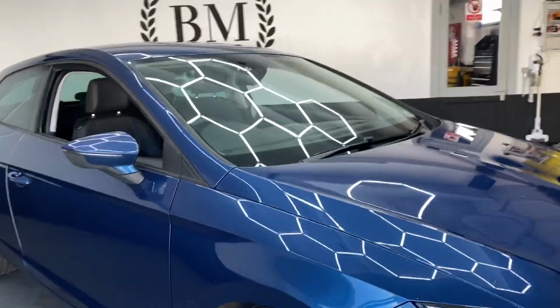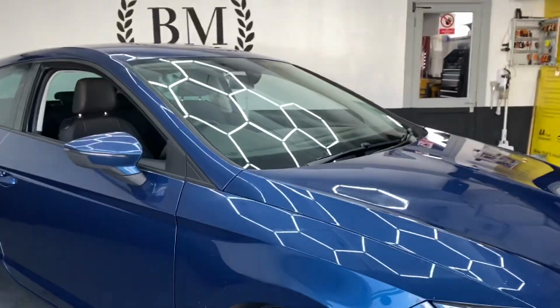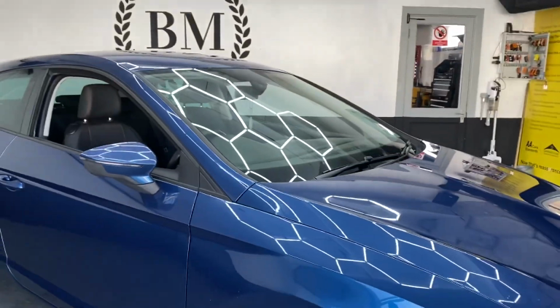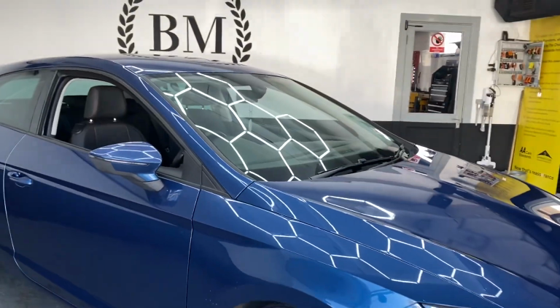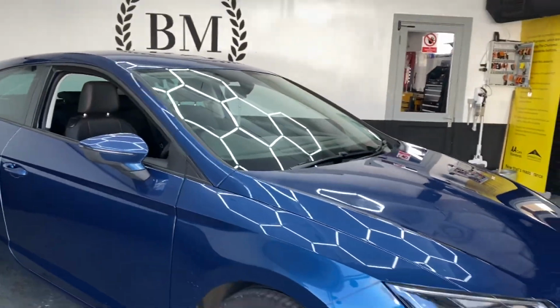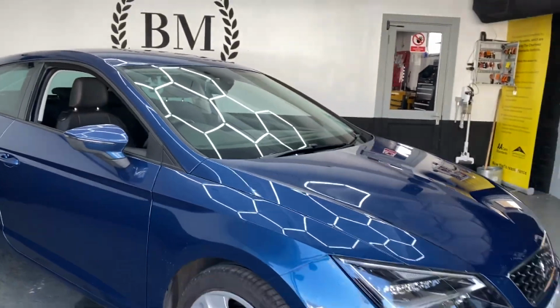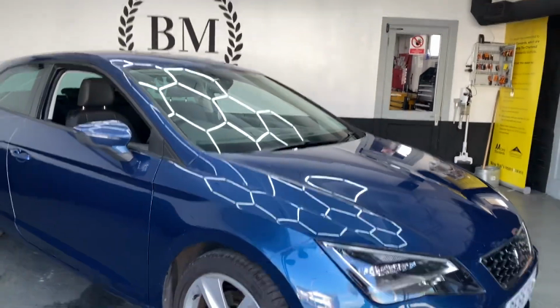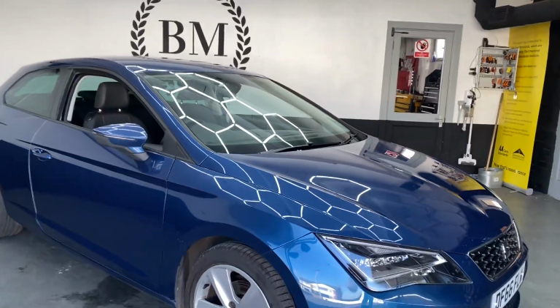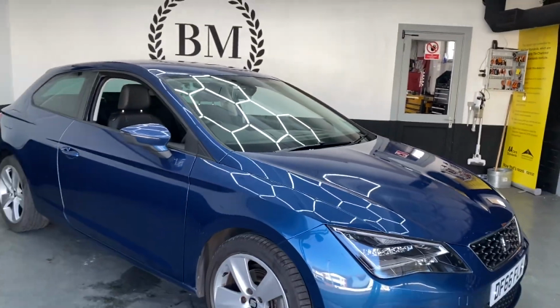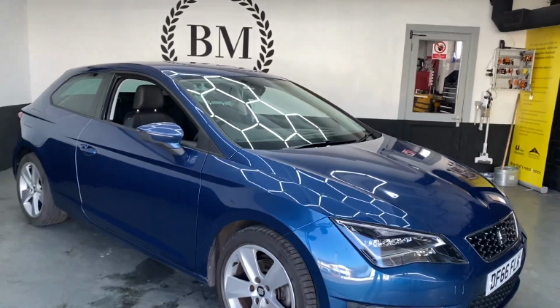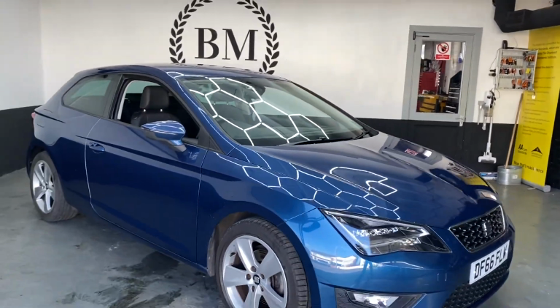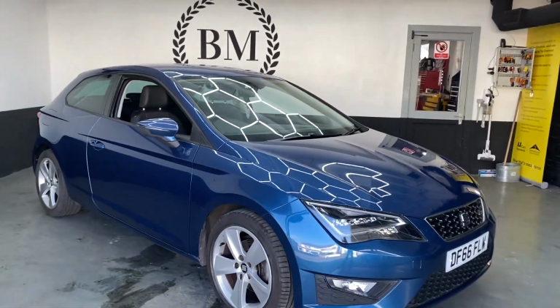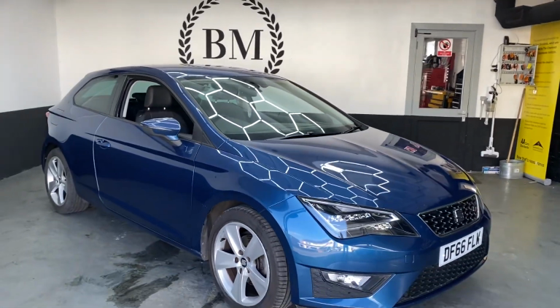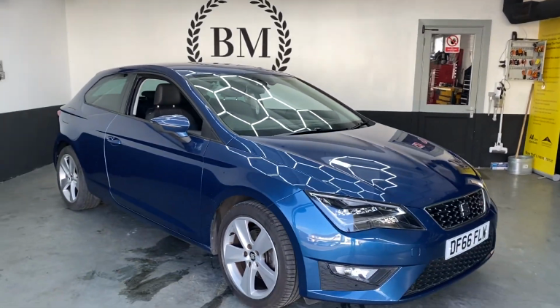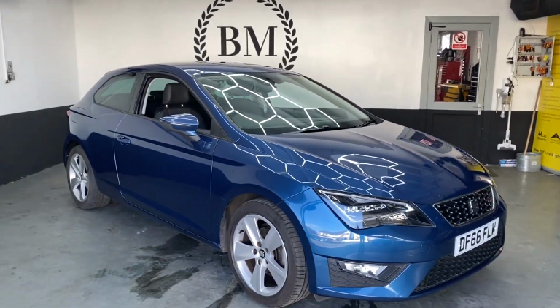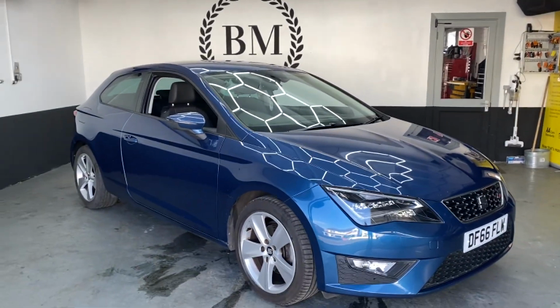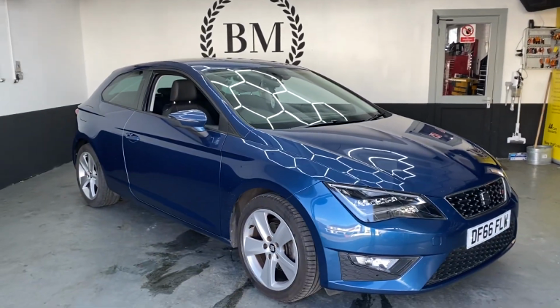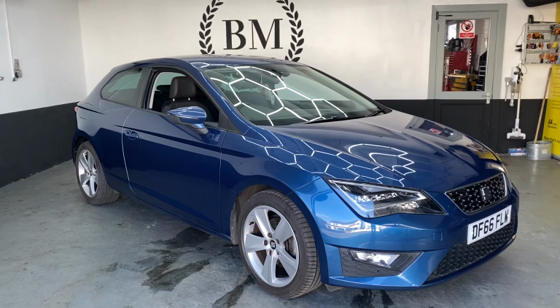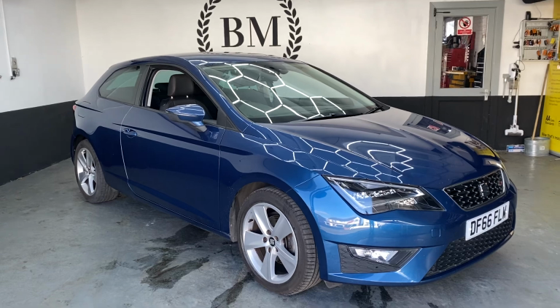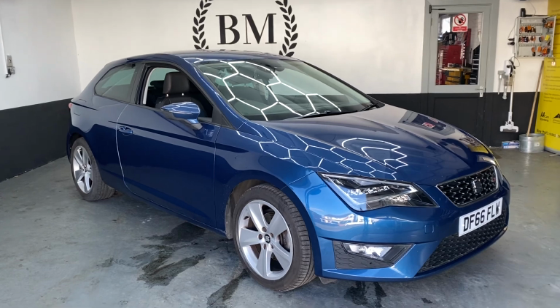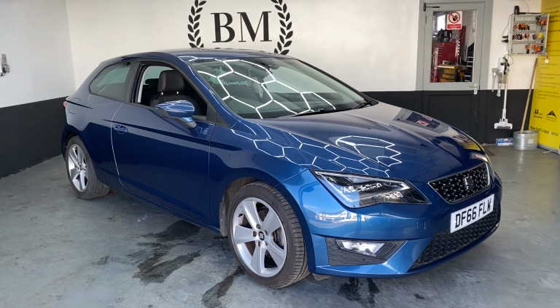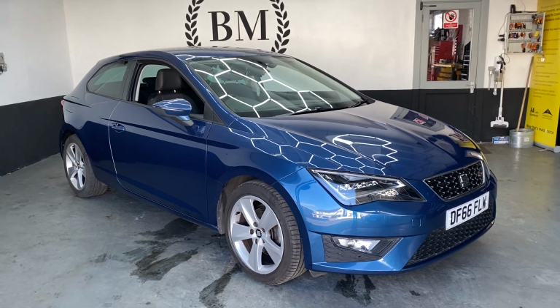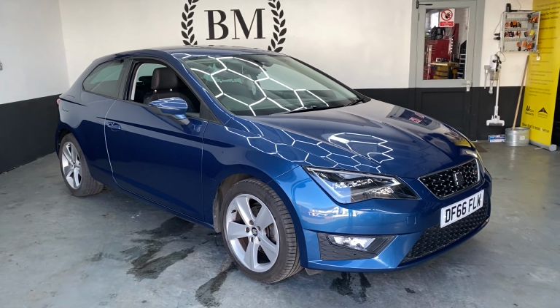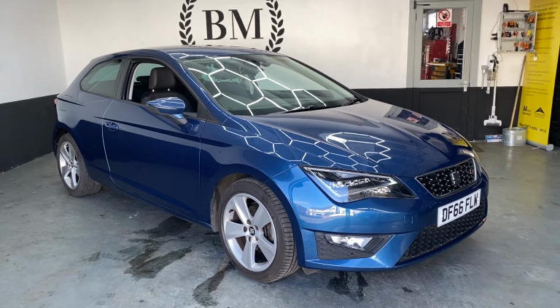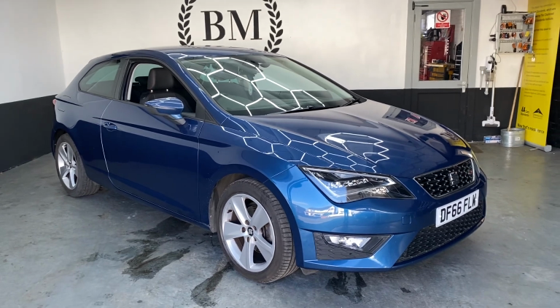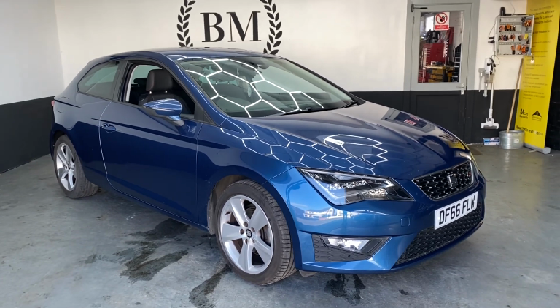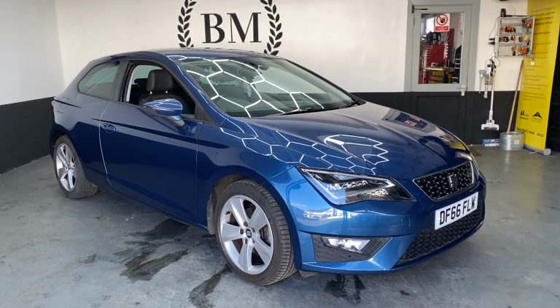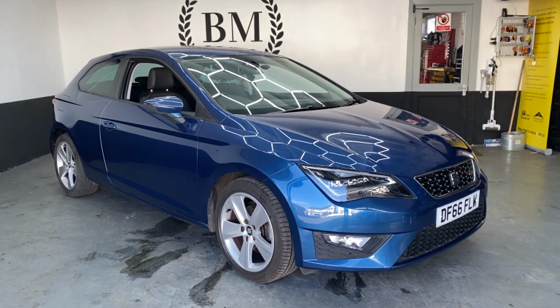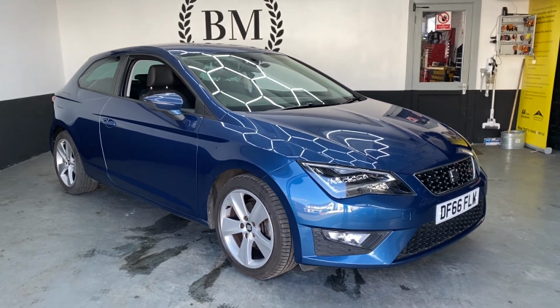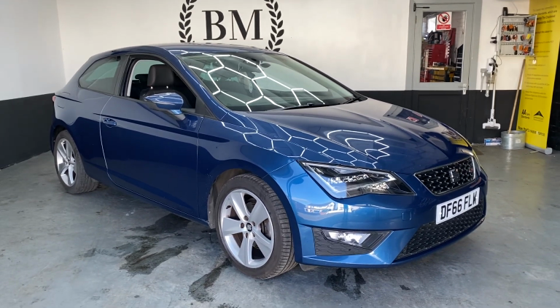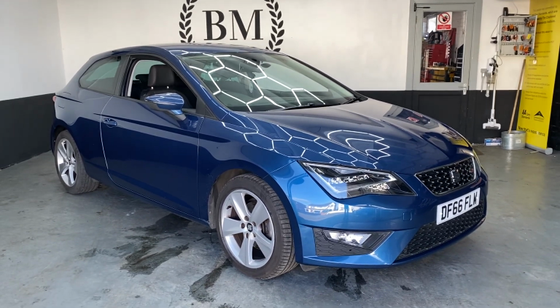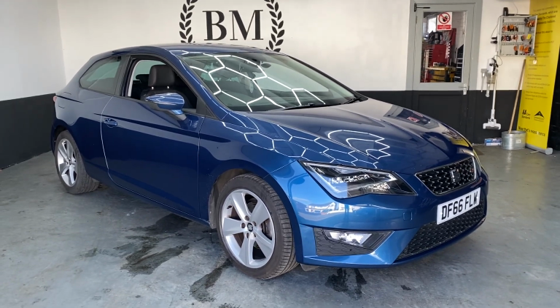So there we go, that is our 2016 Seat Leon 1.4 Eco TSI. Hope you like it.